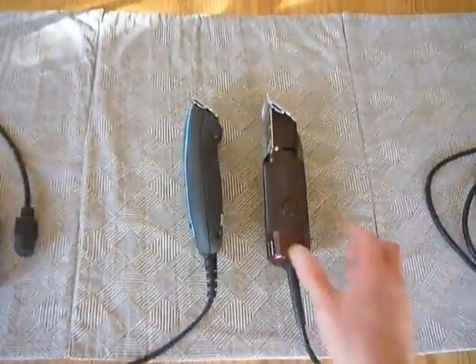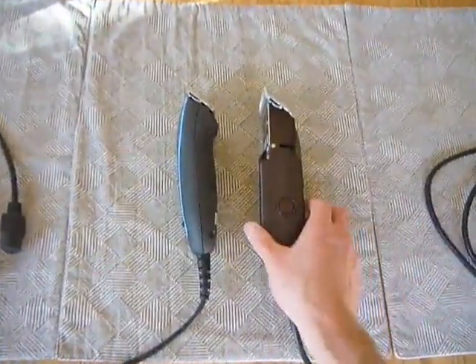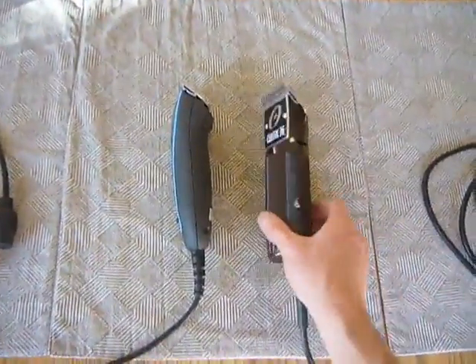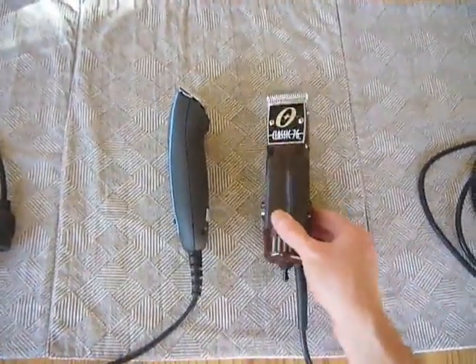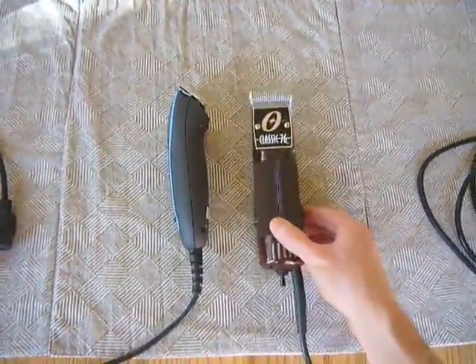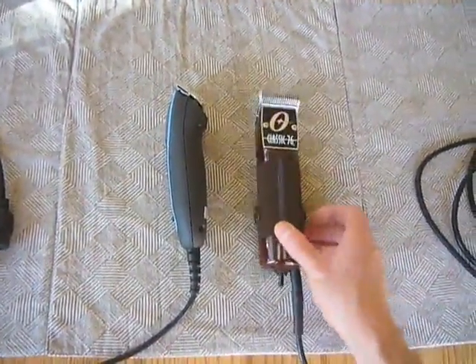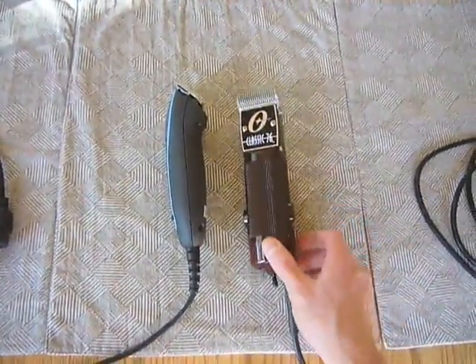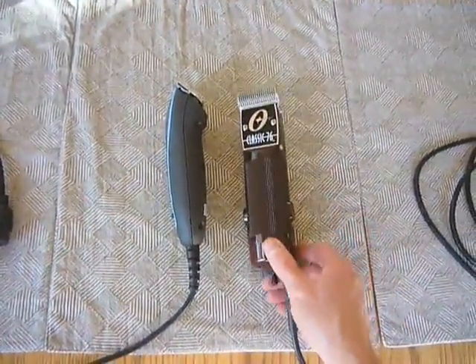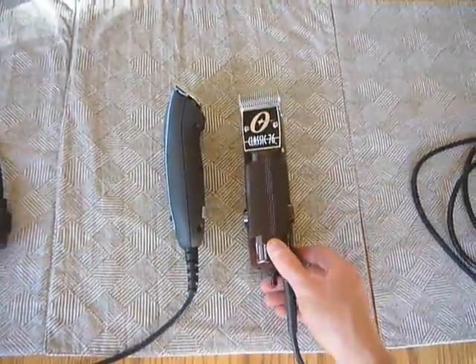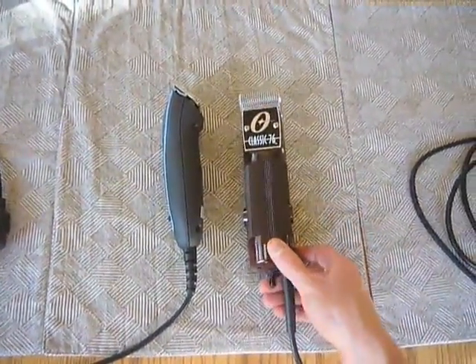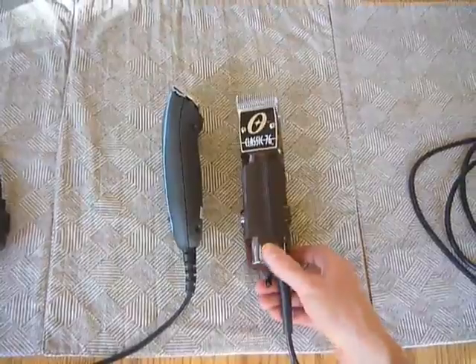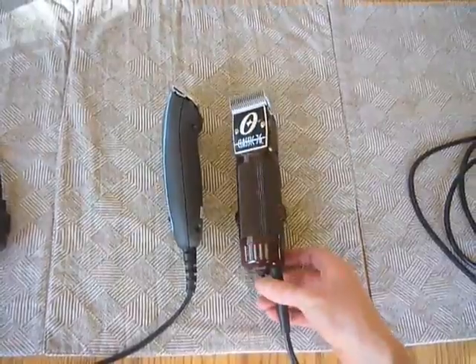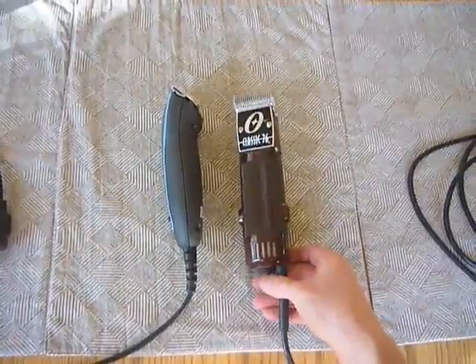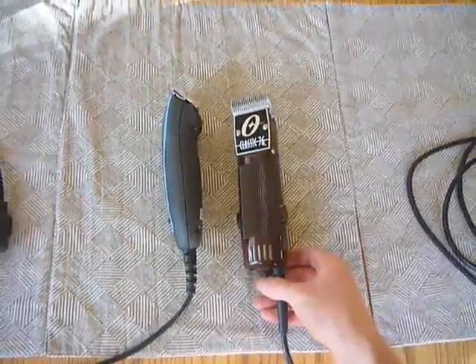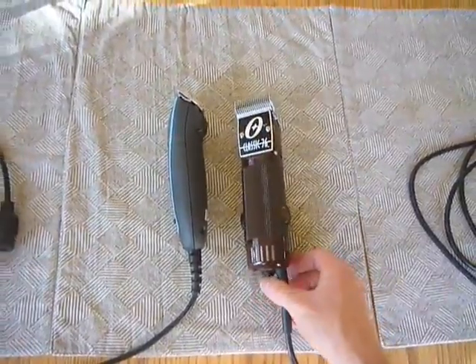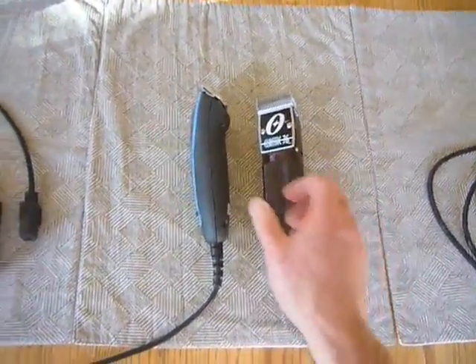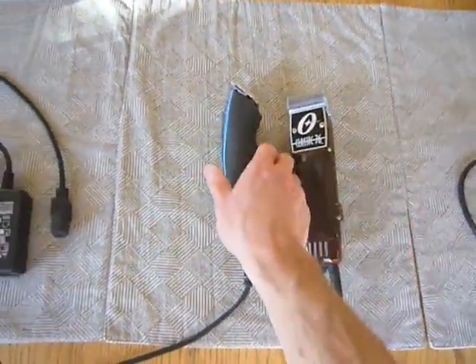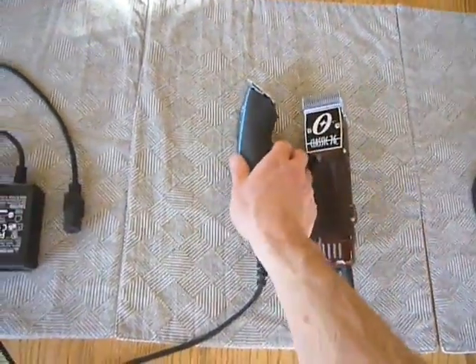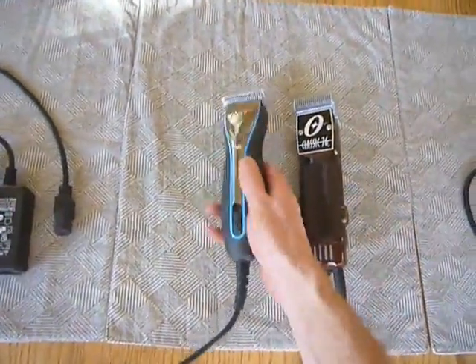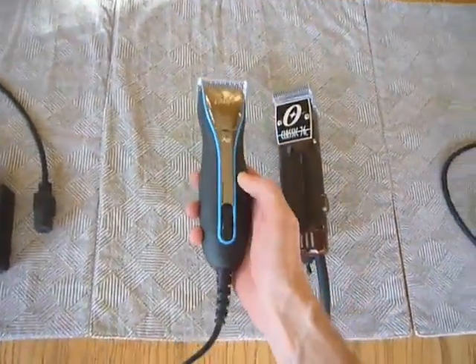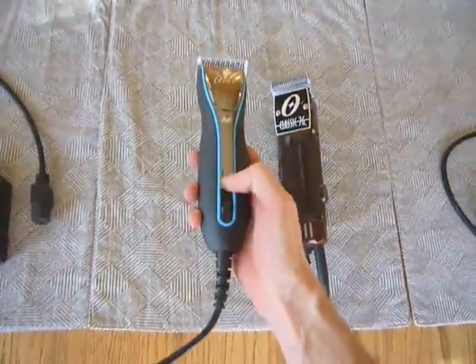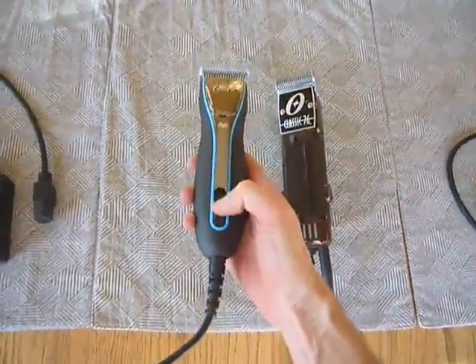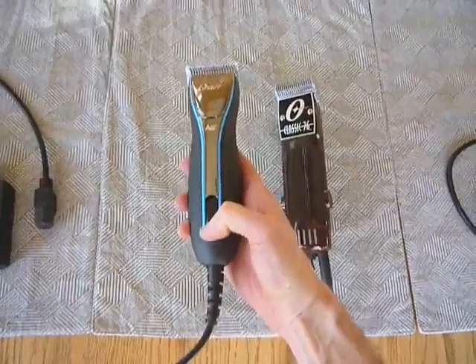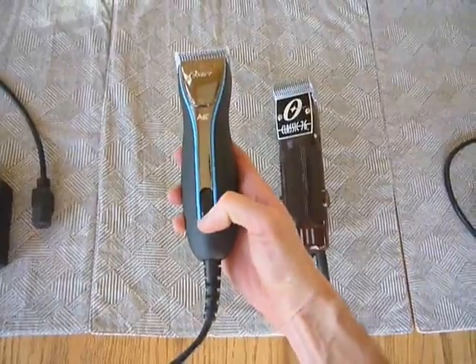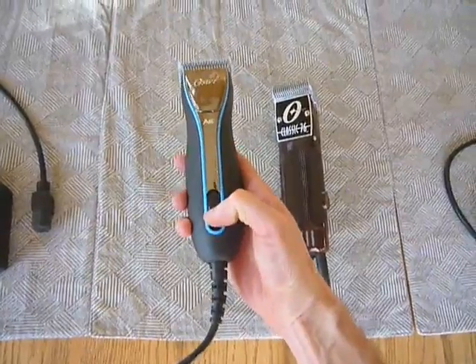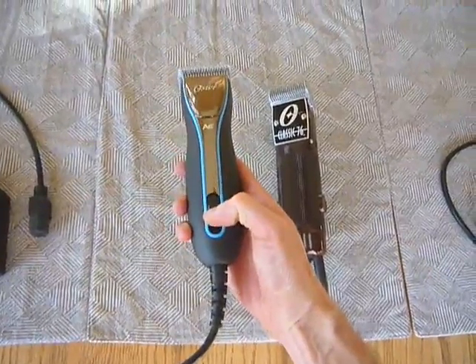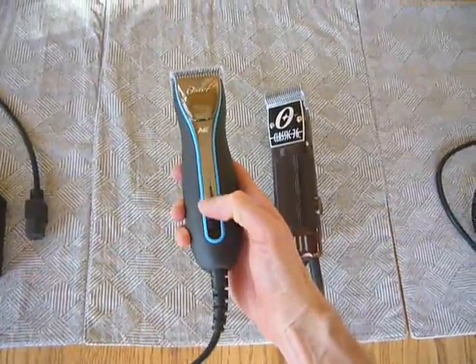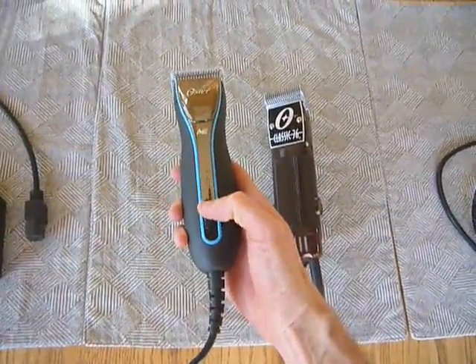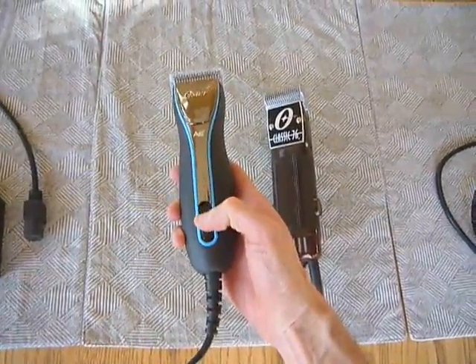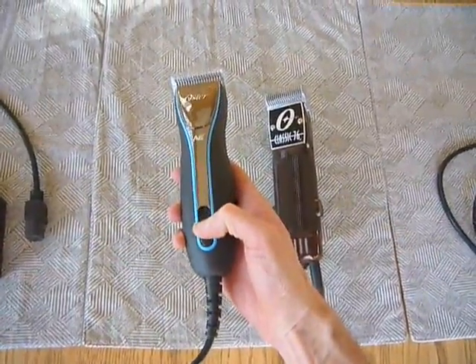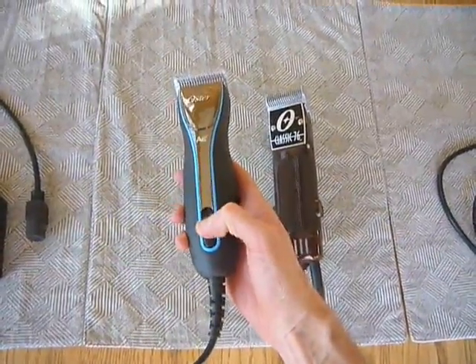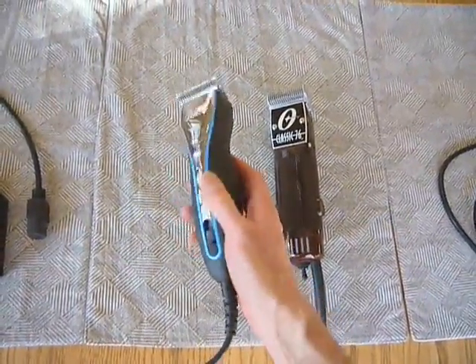The Classic 76 has a single speed, just a switch at the base of it, whereas the A6 has three speeds — low, medium, and high — with this switch here.